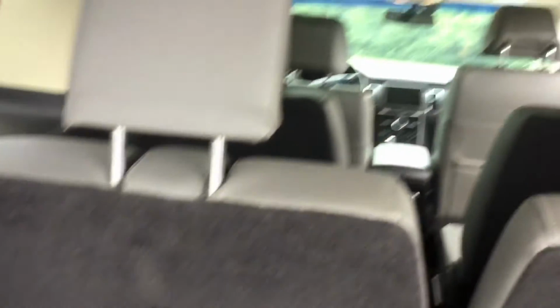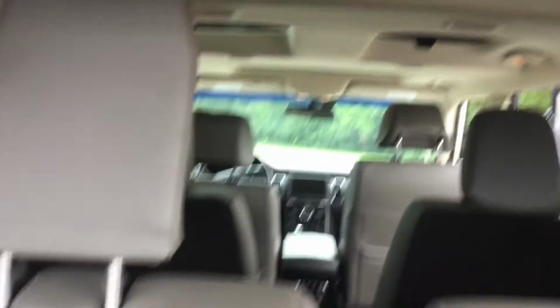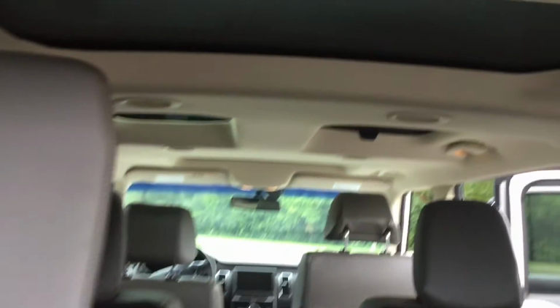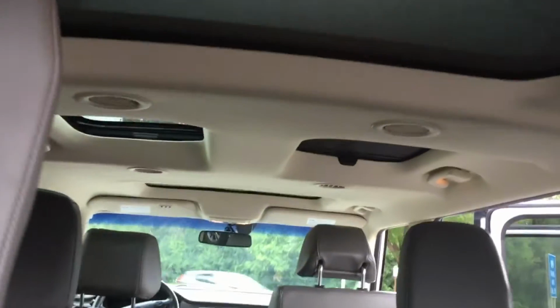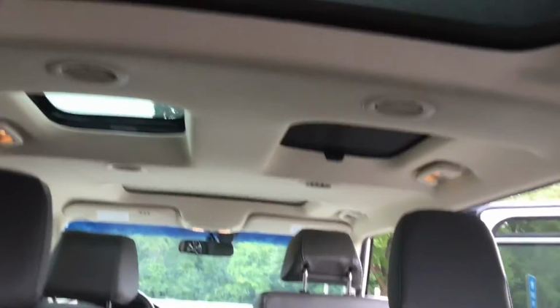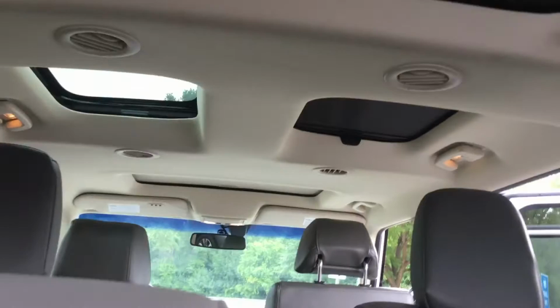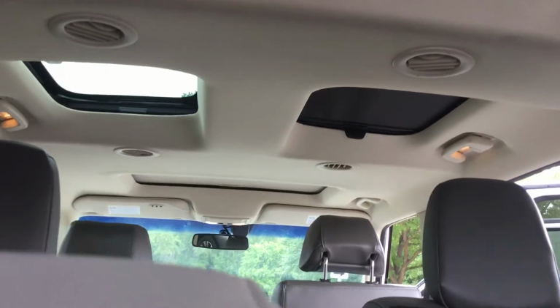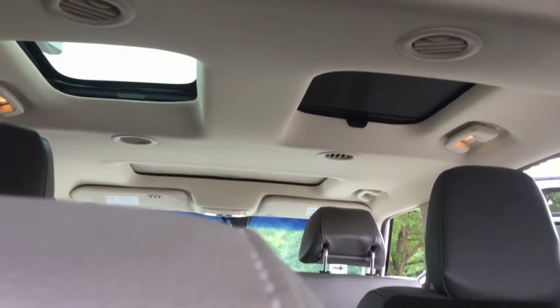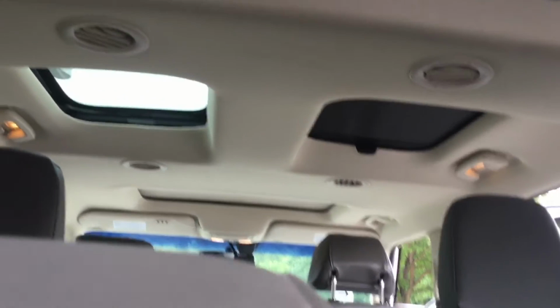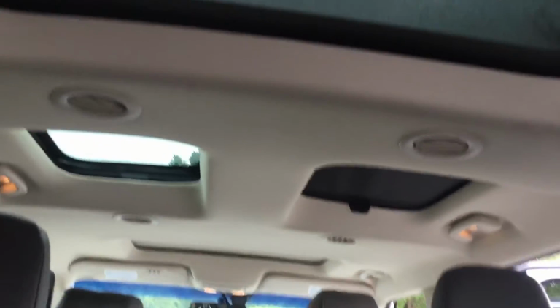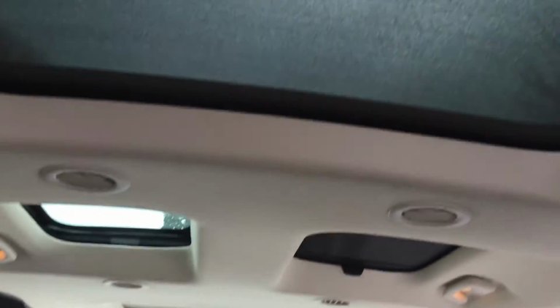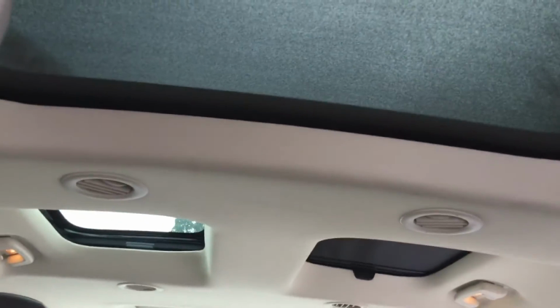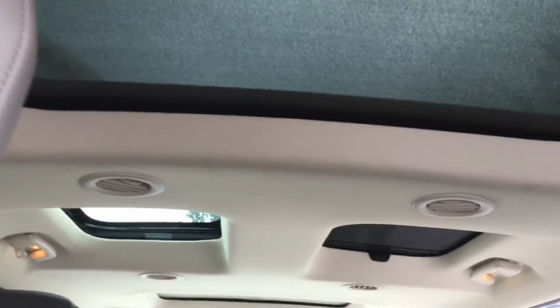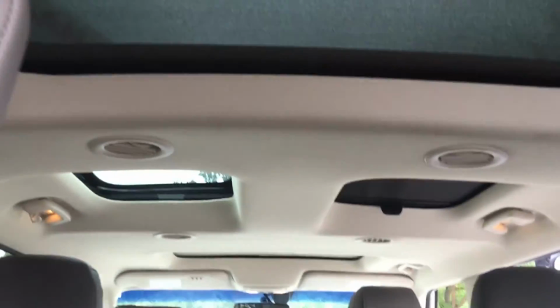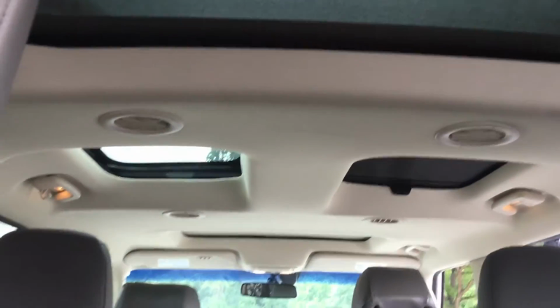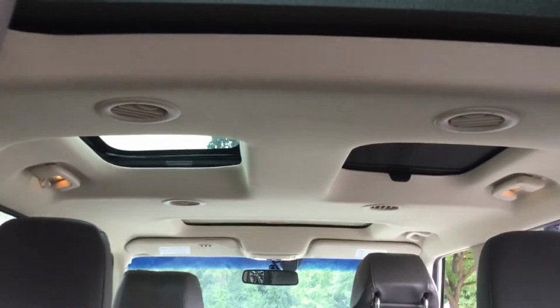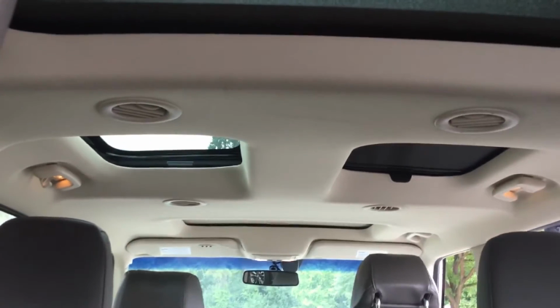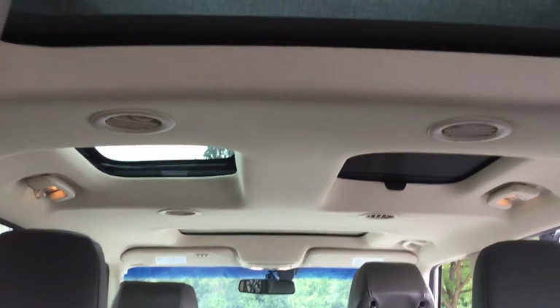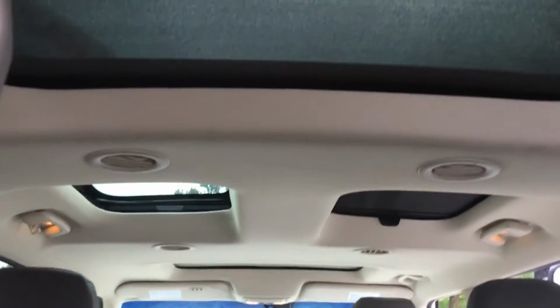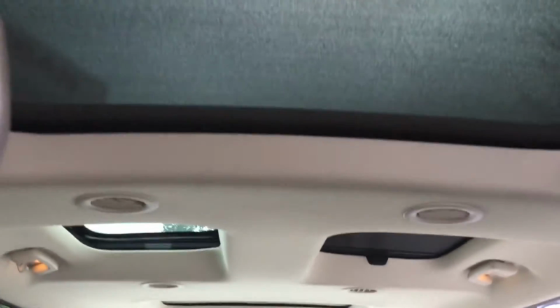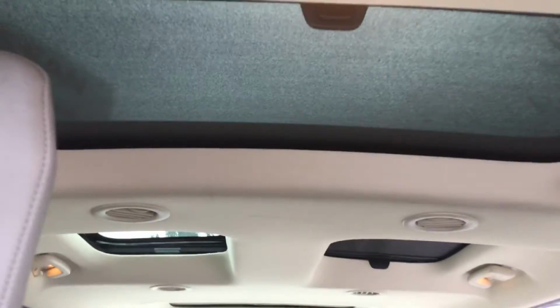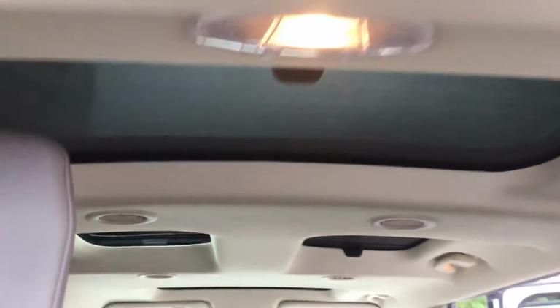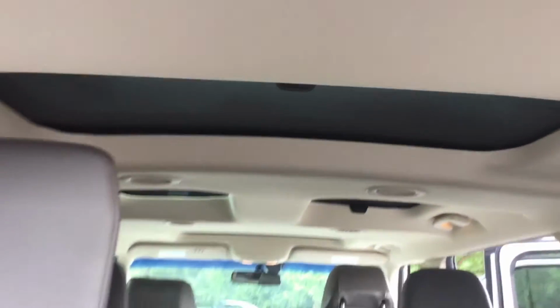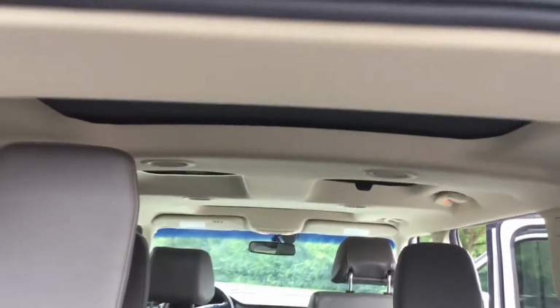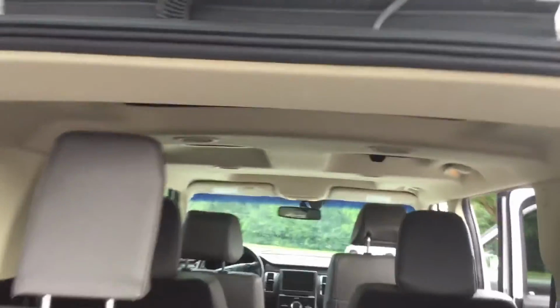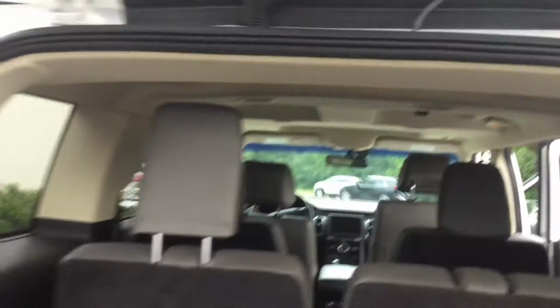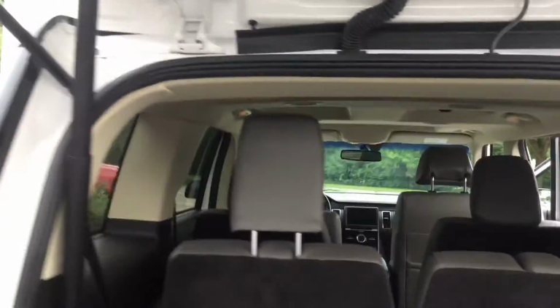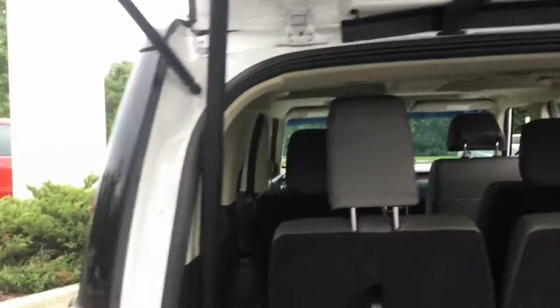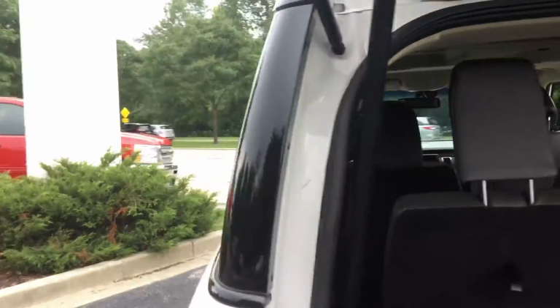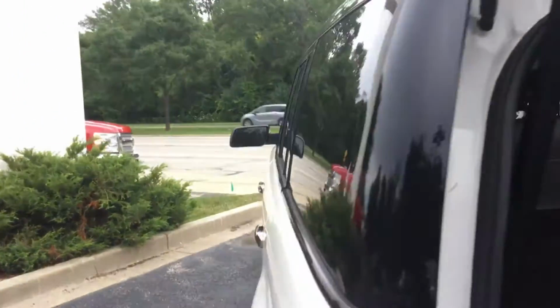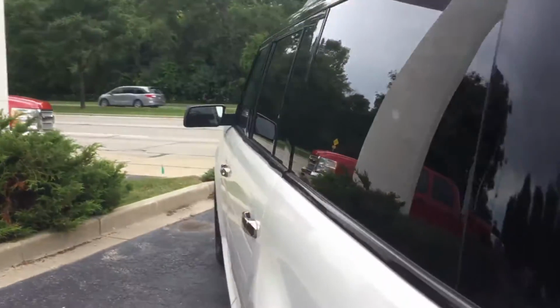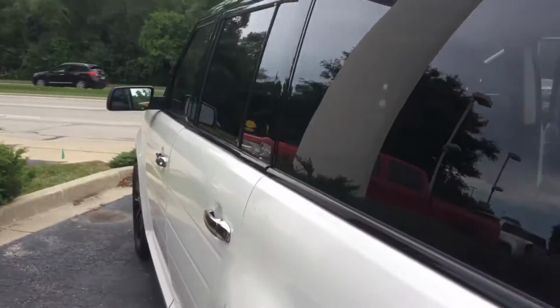Also above here you've got the sunroofs — the front has a sunroof, and the back three are station glass, so four total windows on the rooftop, which is incredible.